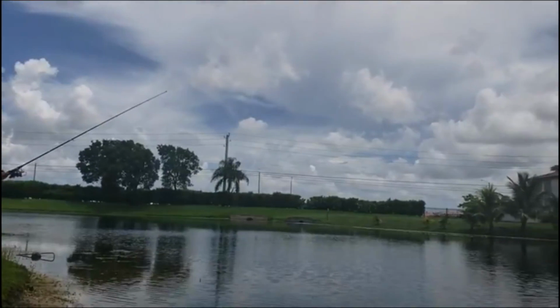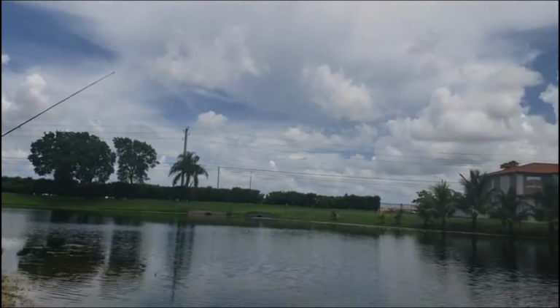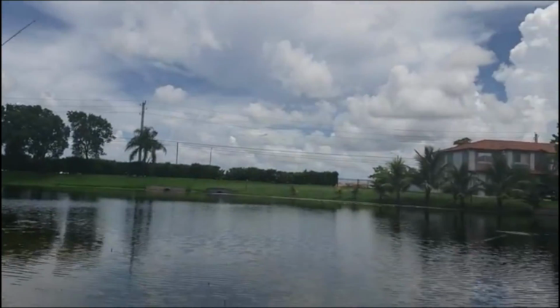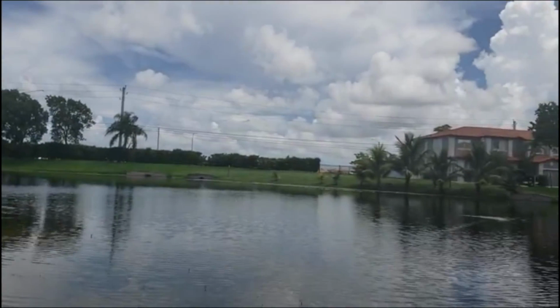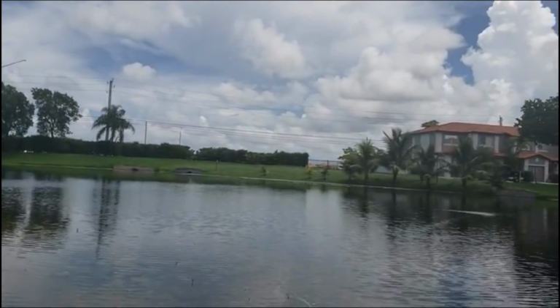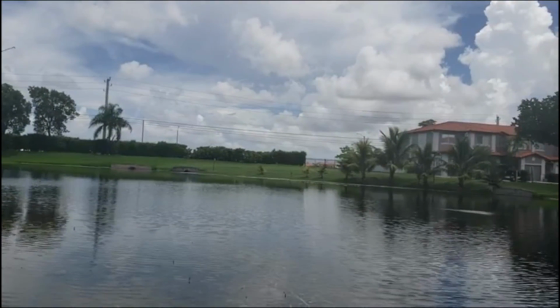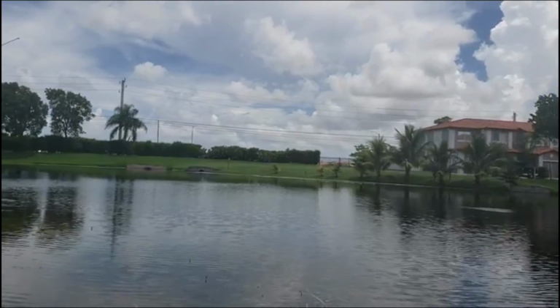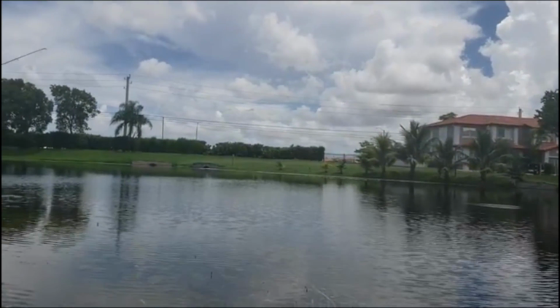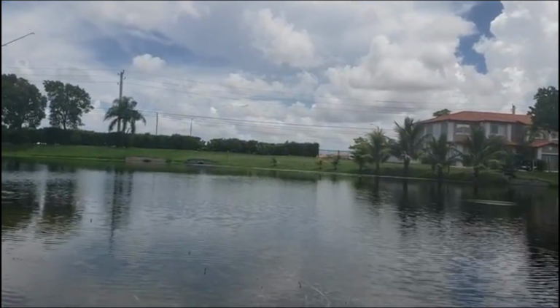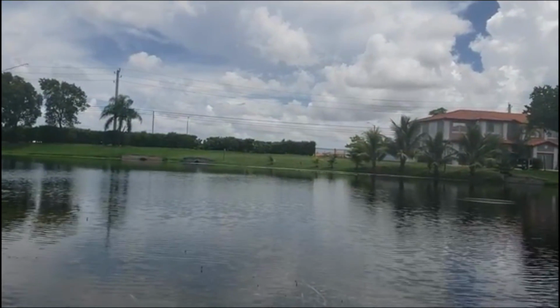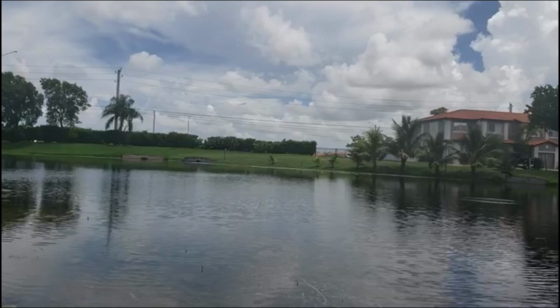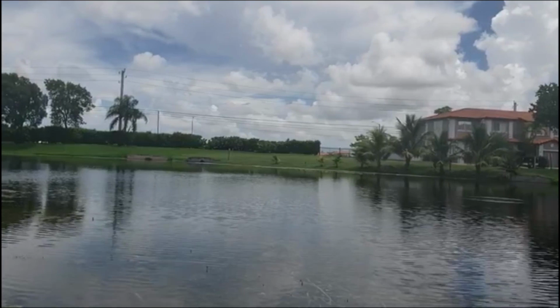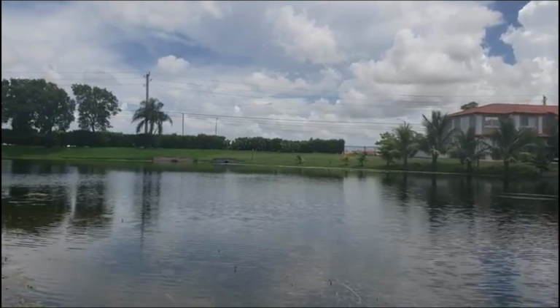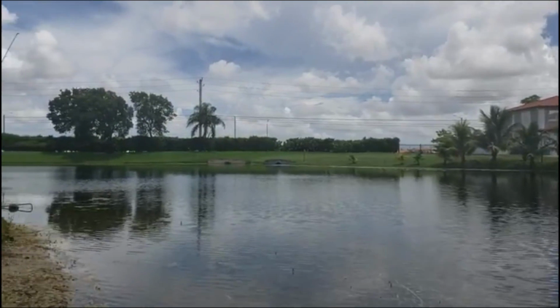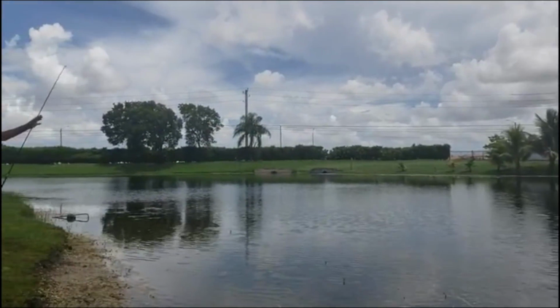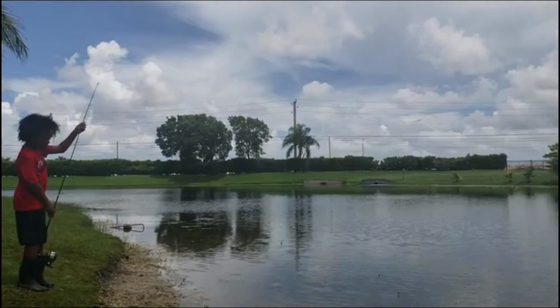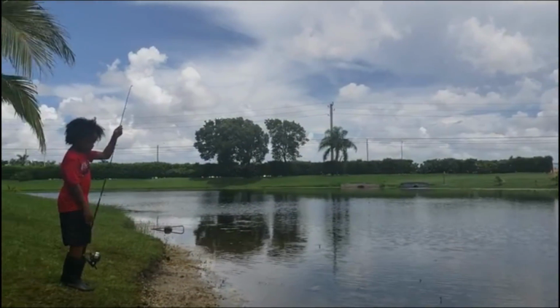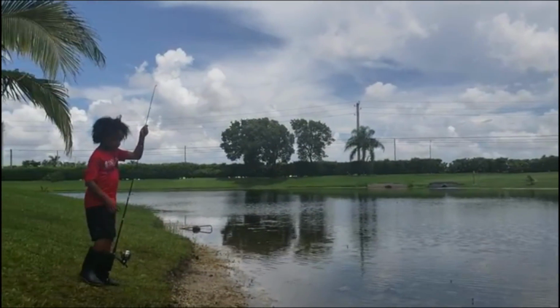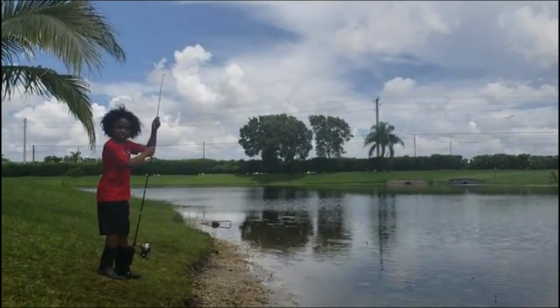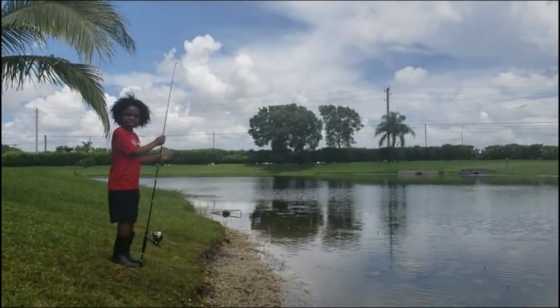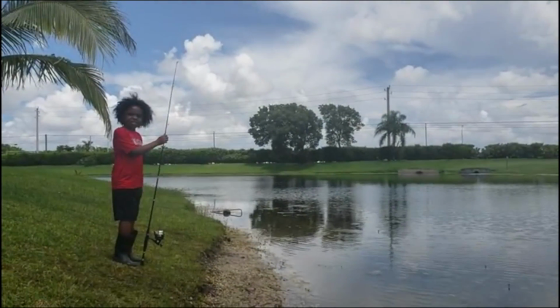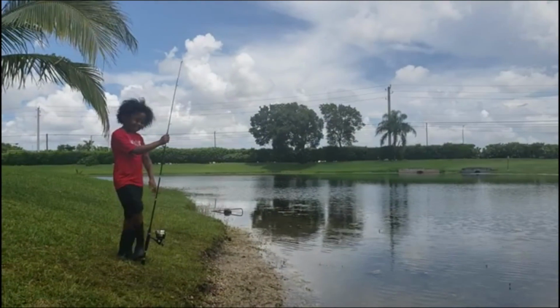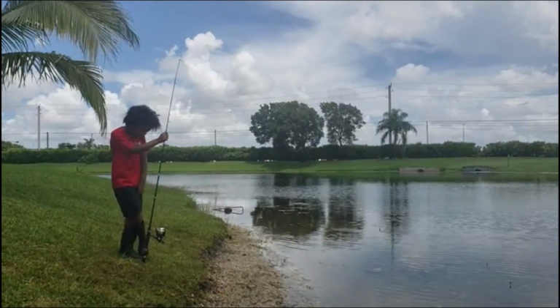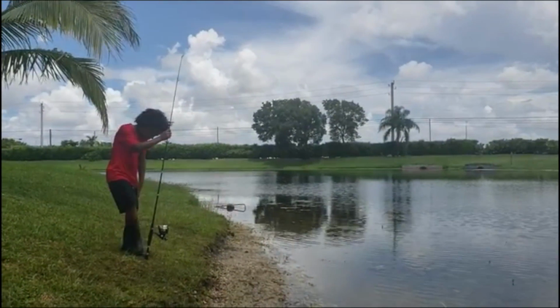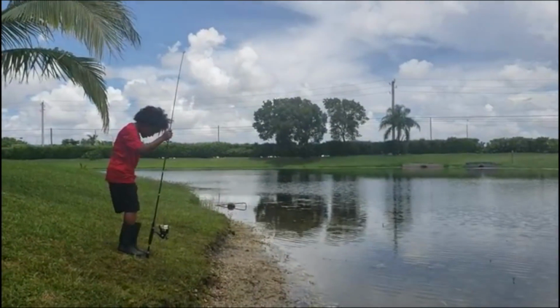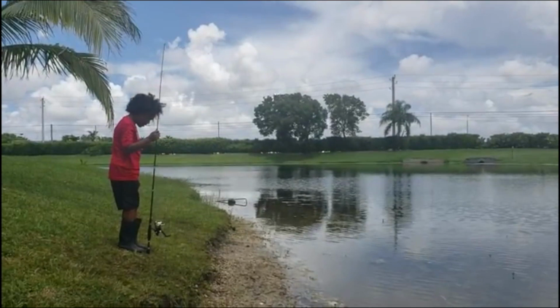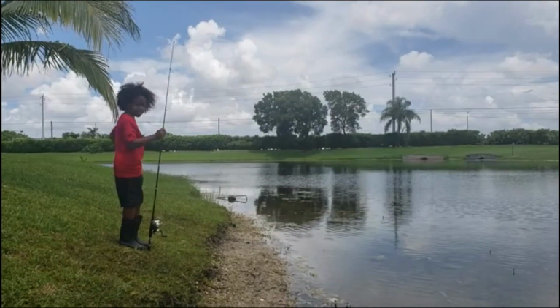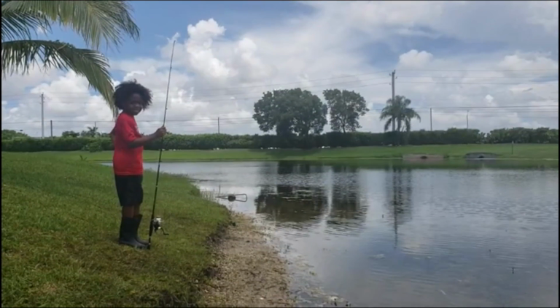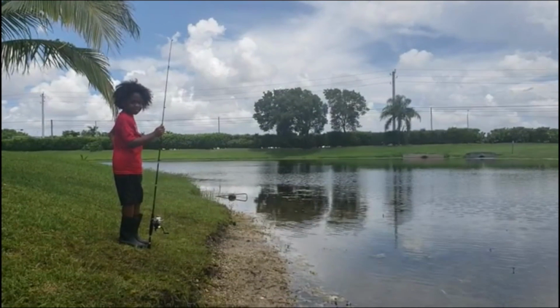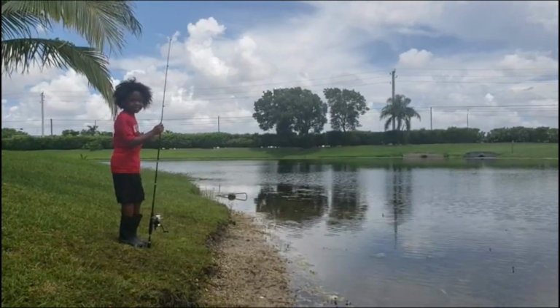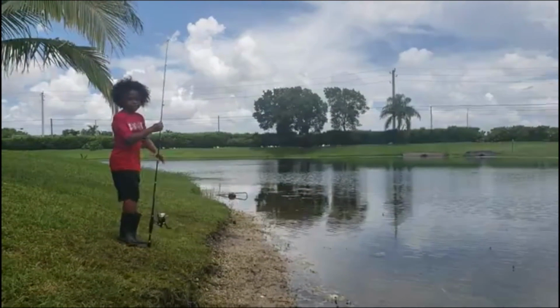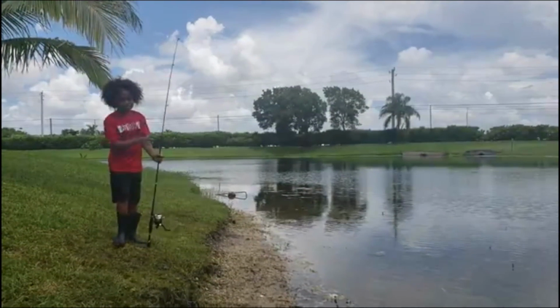That was a big one. I think in this video we're going to catch something. We just need to sit and wait.